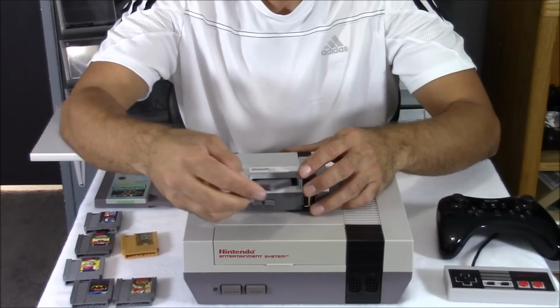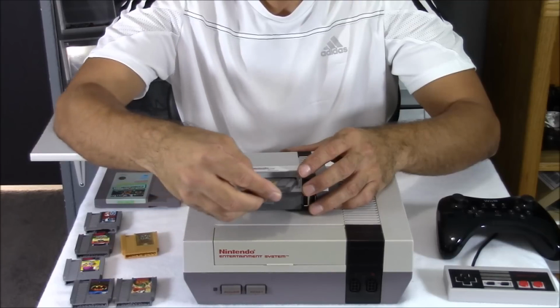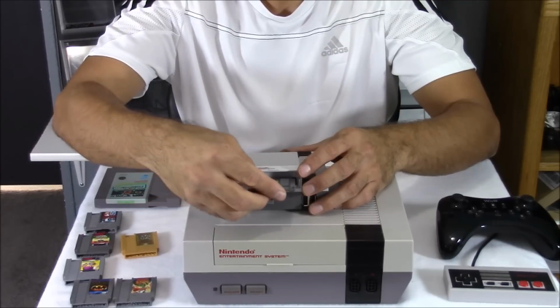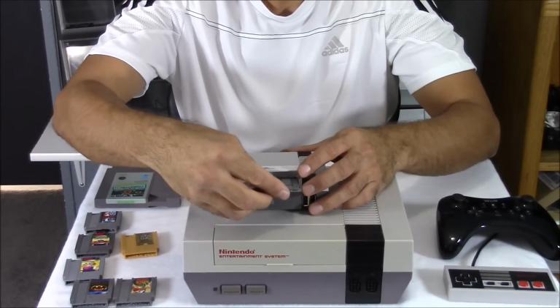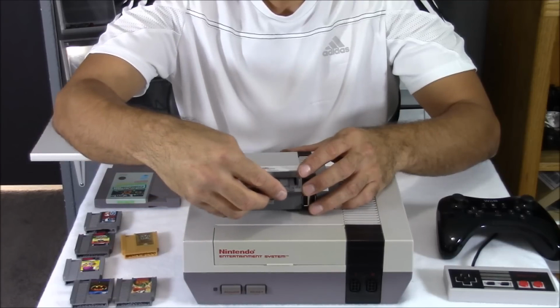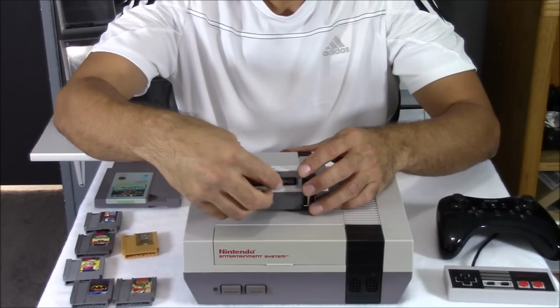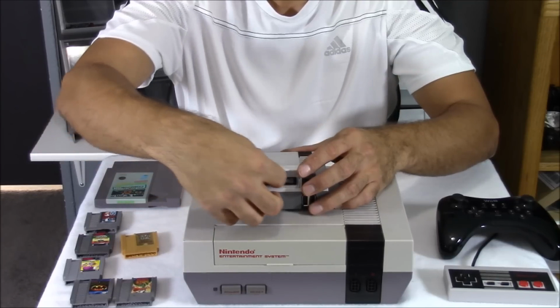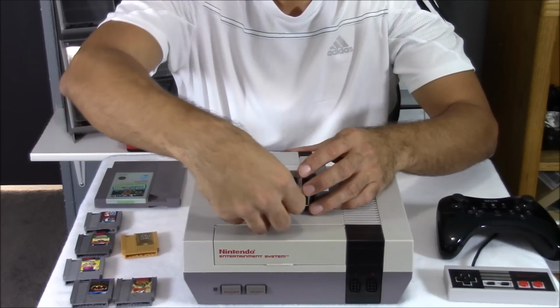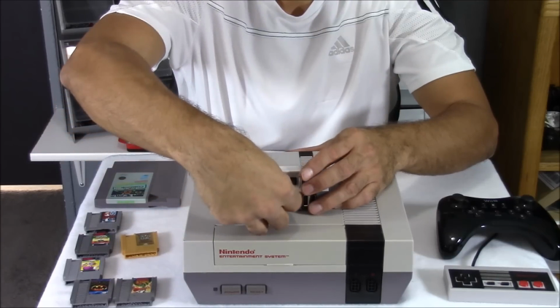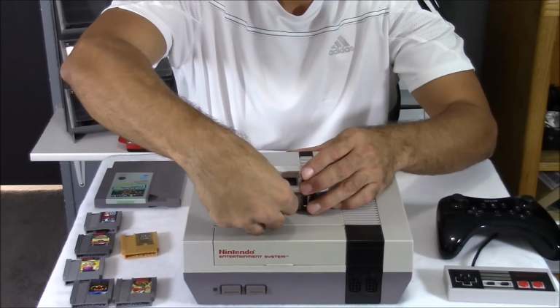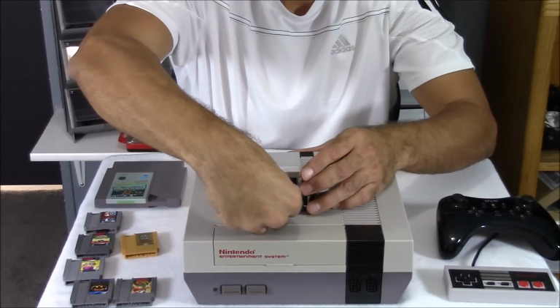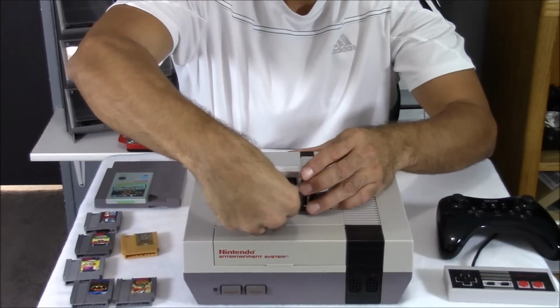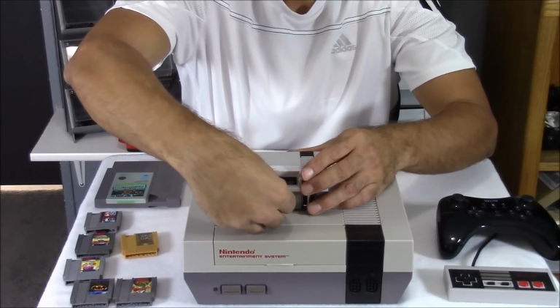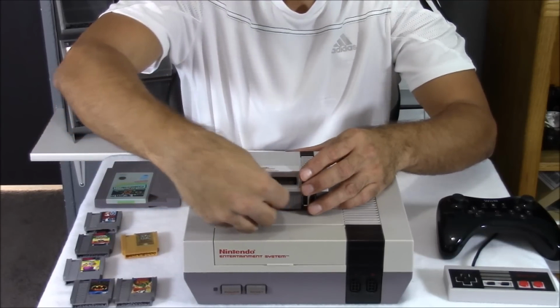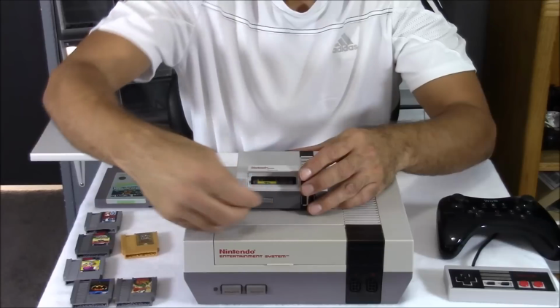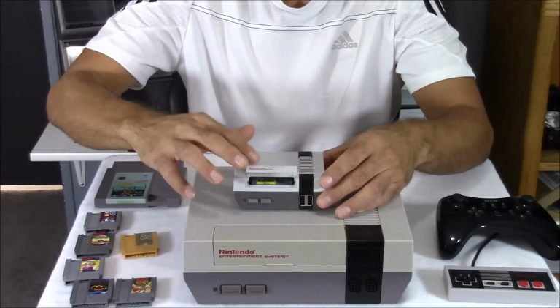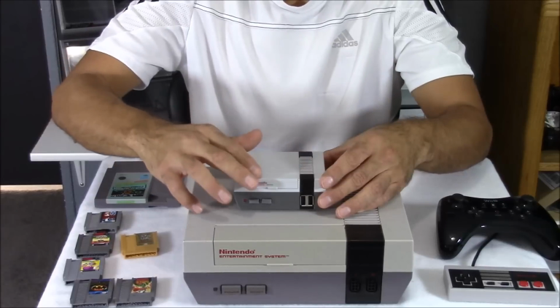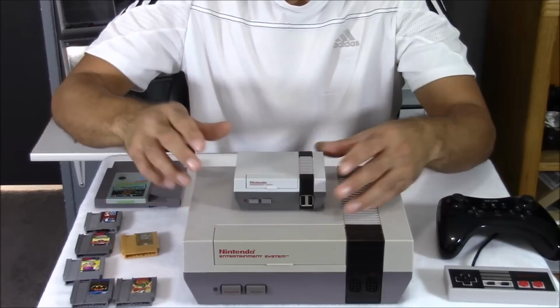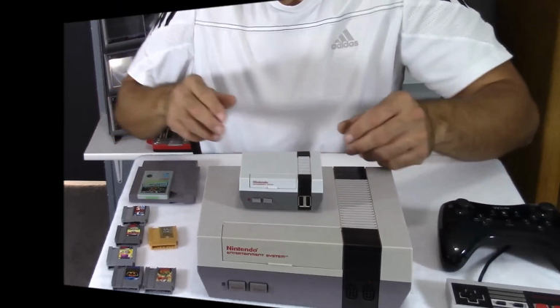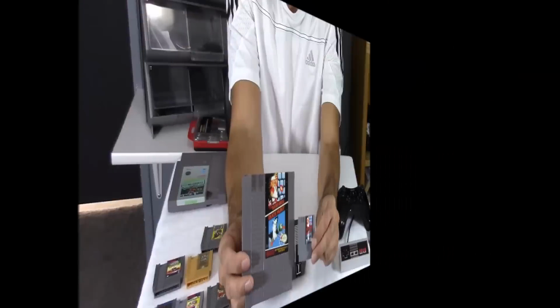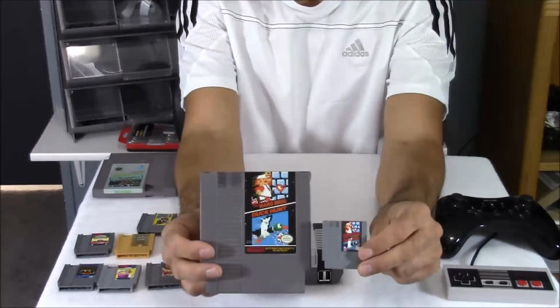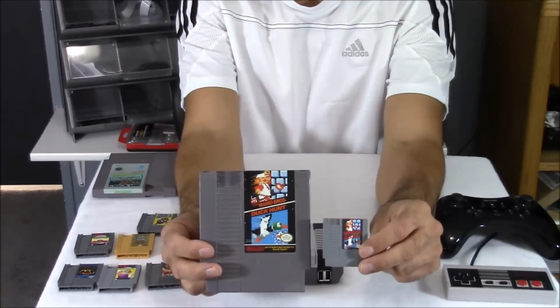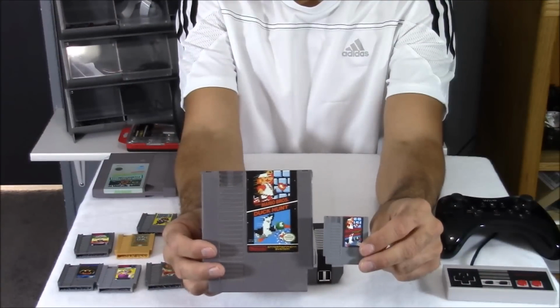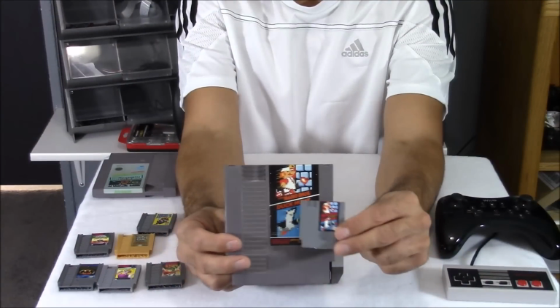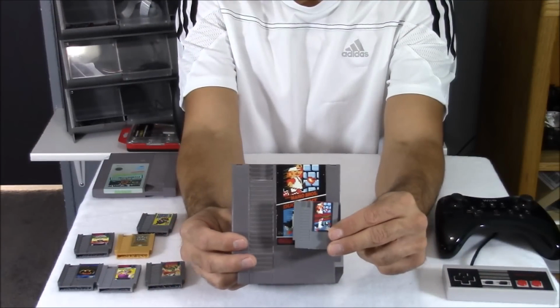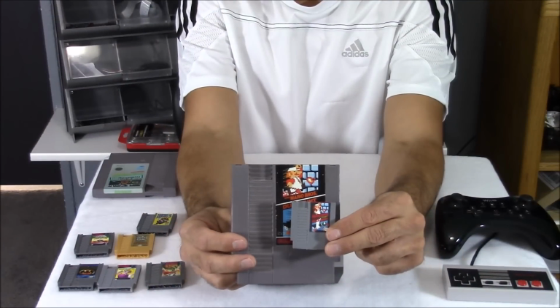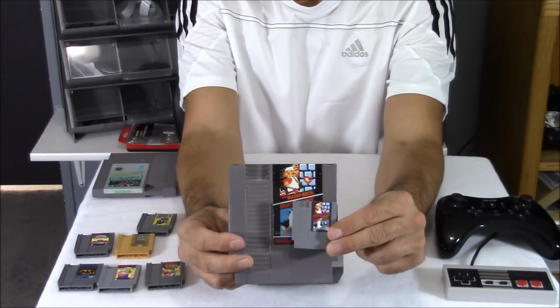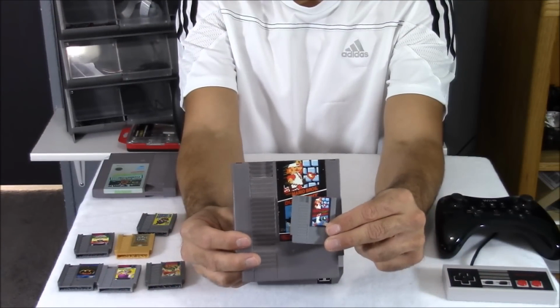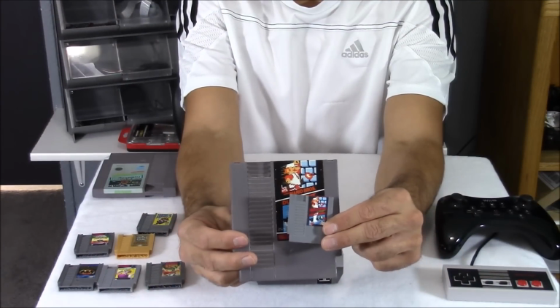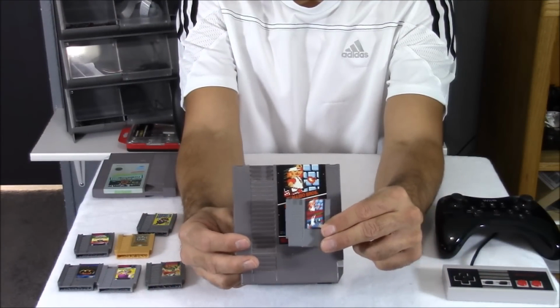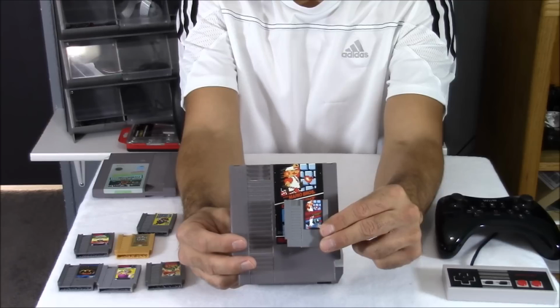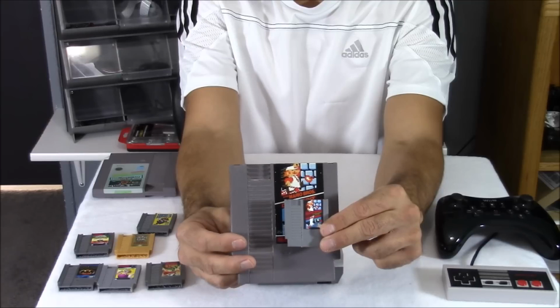I've got all kinds of miniature consoles, but this is definitely one of my favorites. Just the way these little cartridges load, it's just so cool. I'm having an 8-bit flashback — no pun intended.